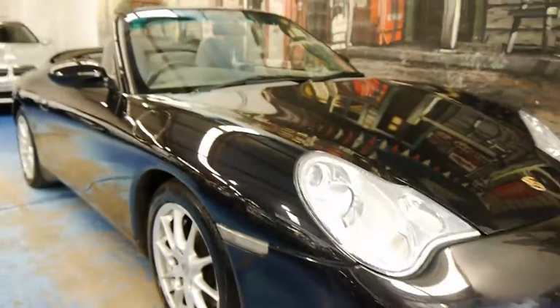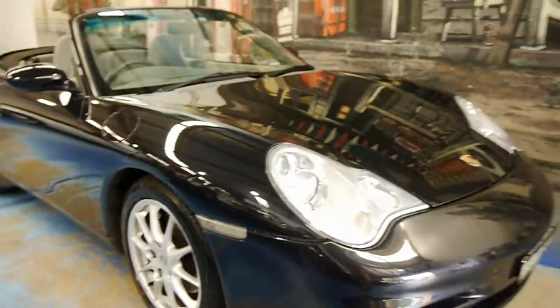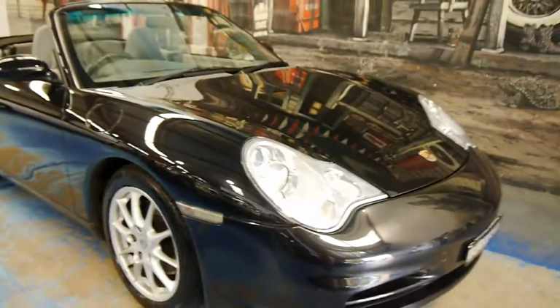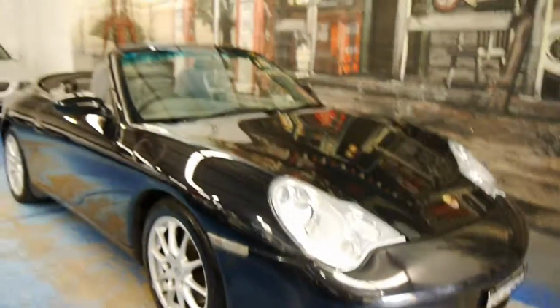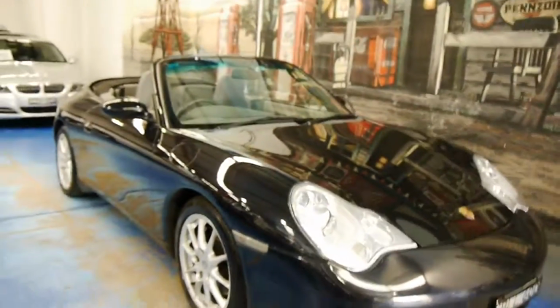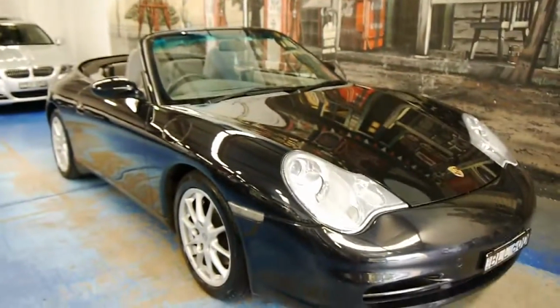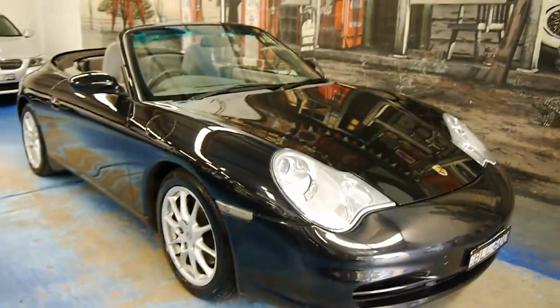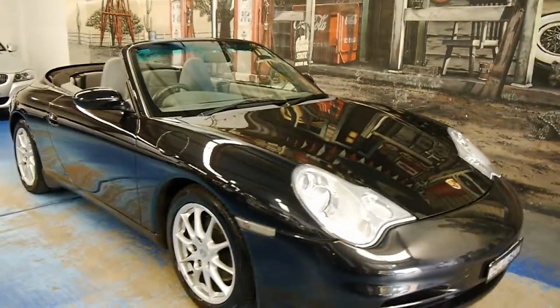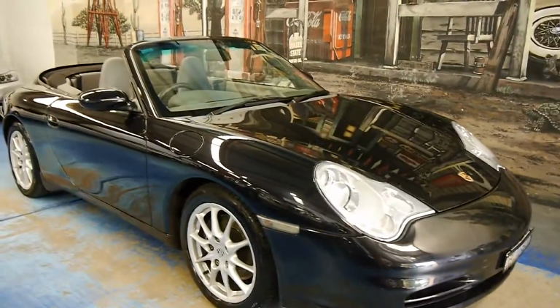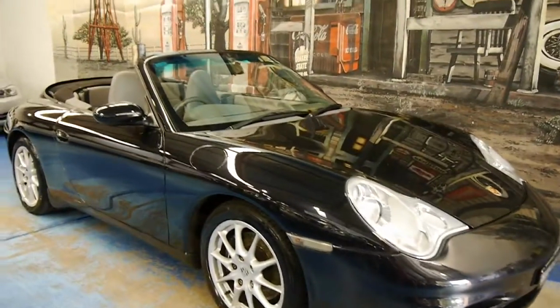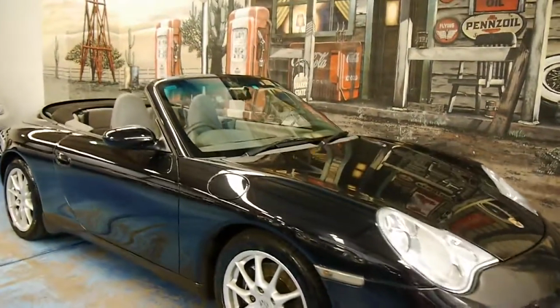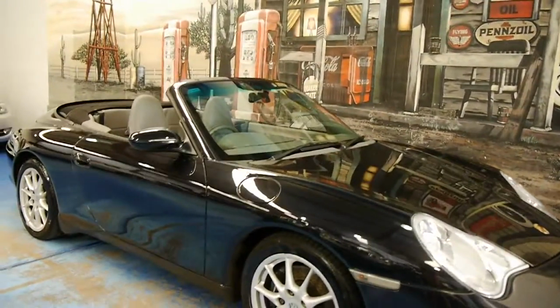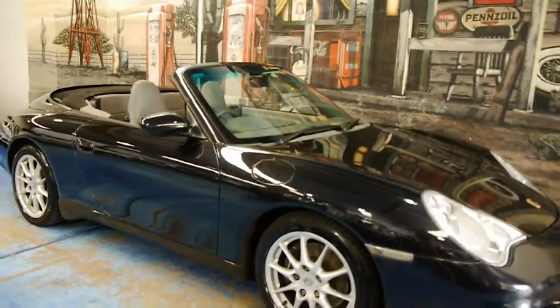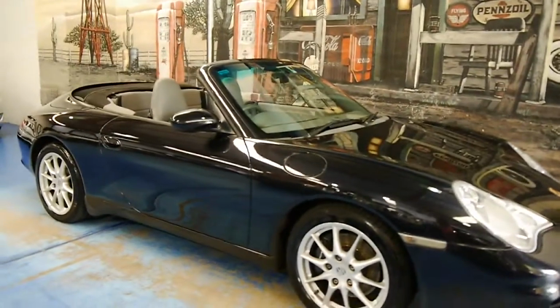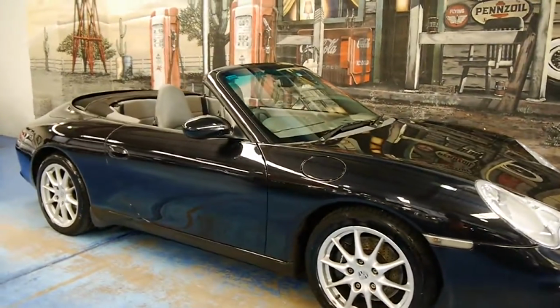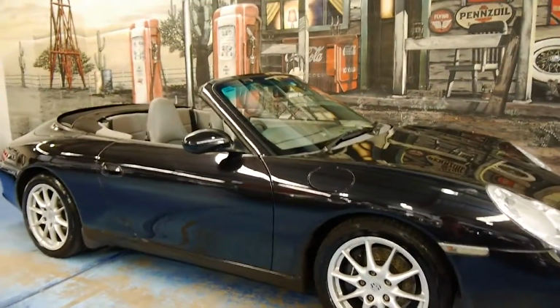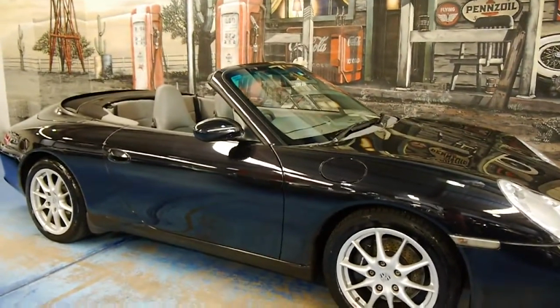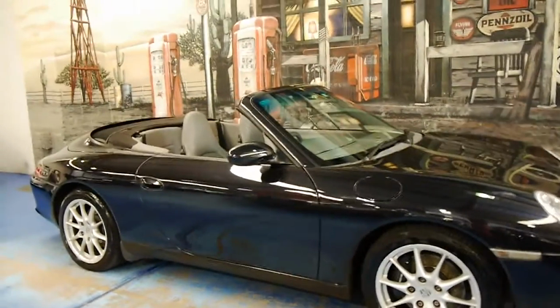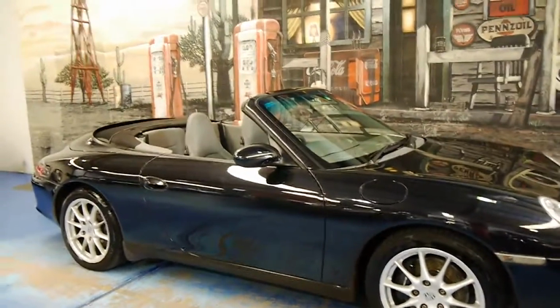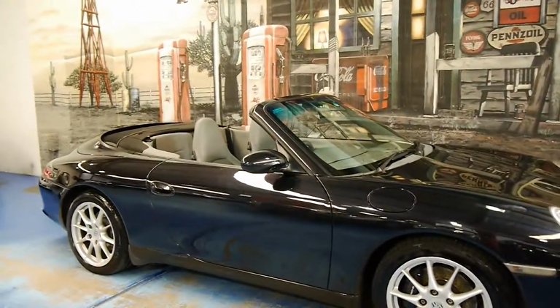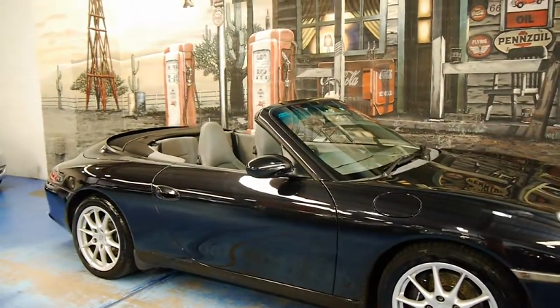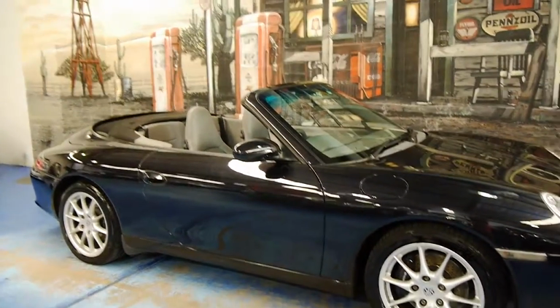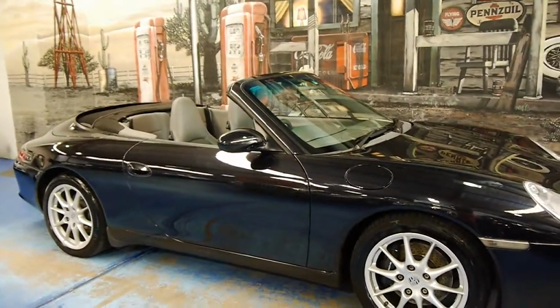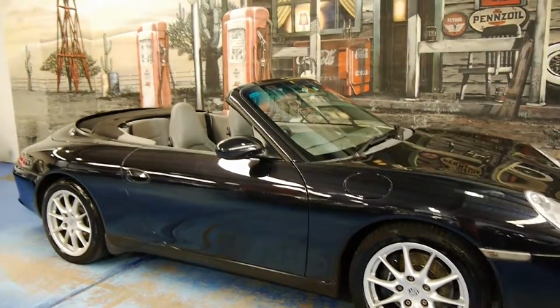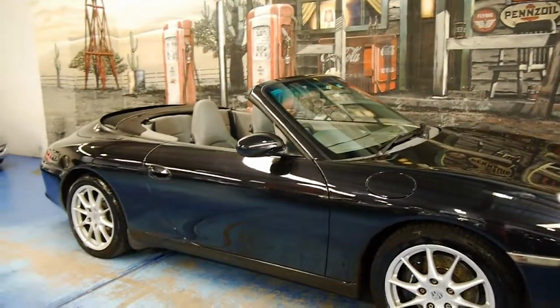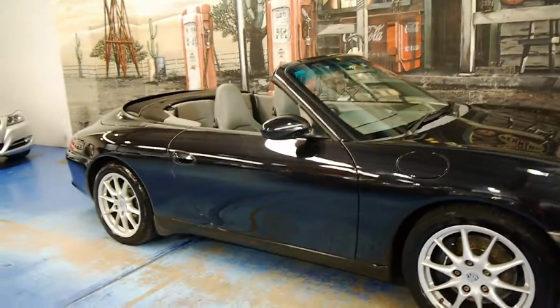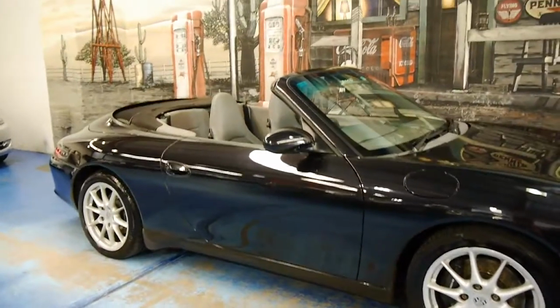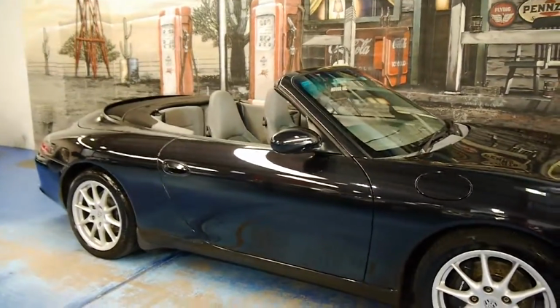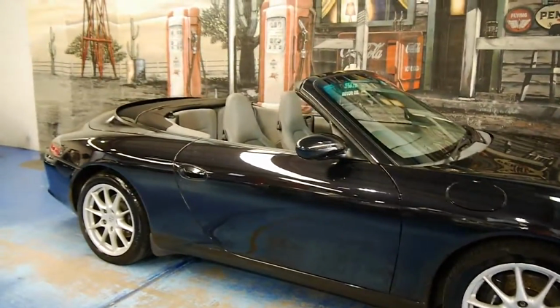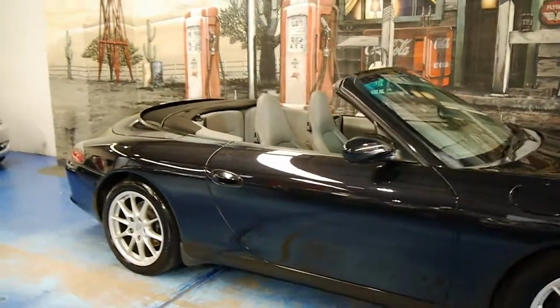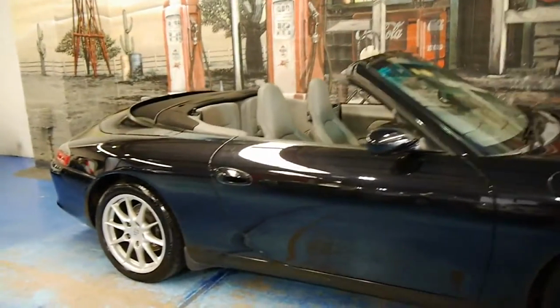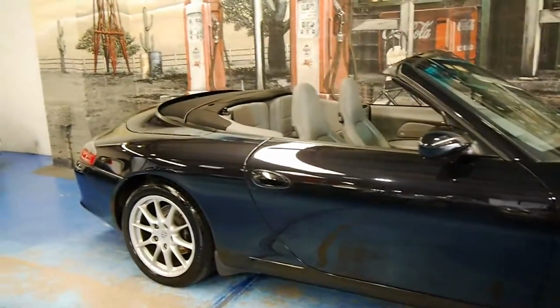This is a car we are very, very proud to sell here from the Old Timer Centre. It ticks all the boxes in terms of good log books, two keys, great colour combination, update, and the list goes on.